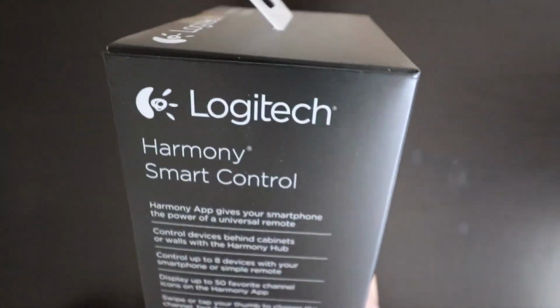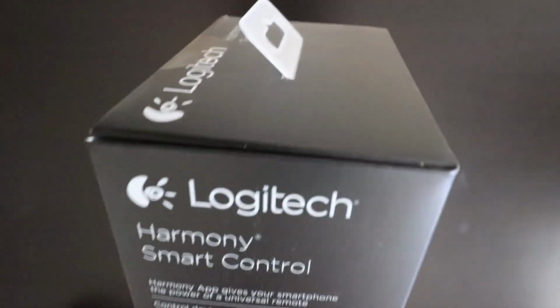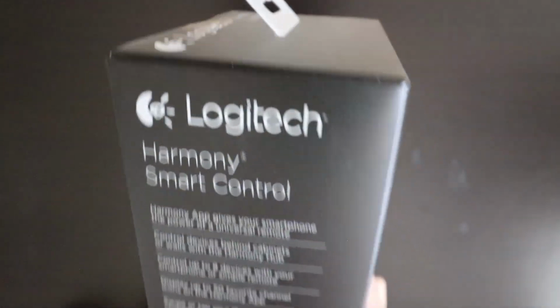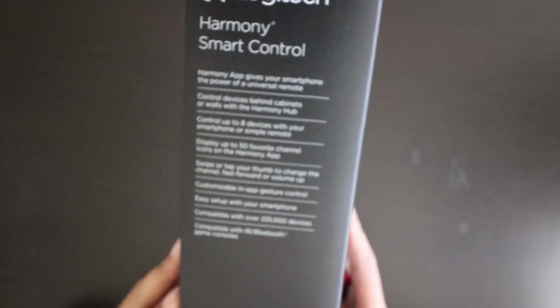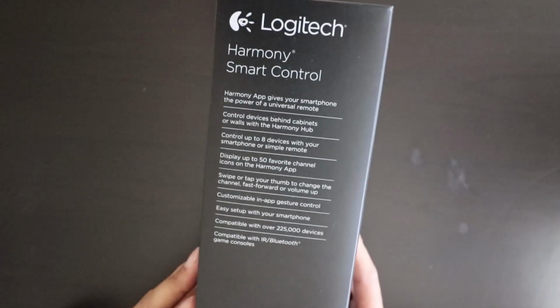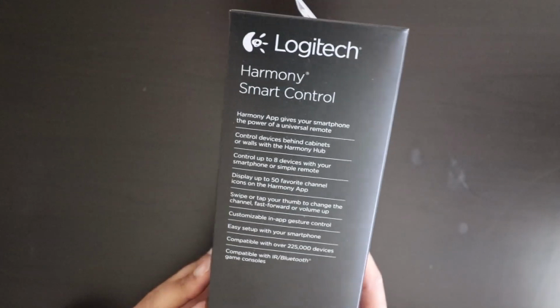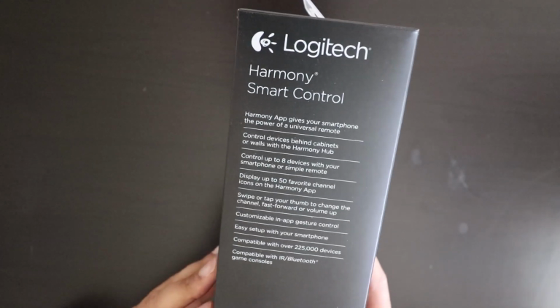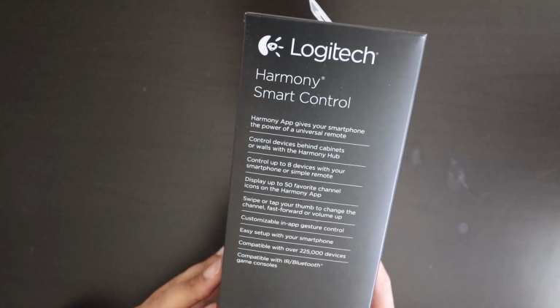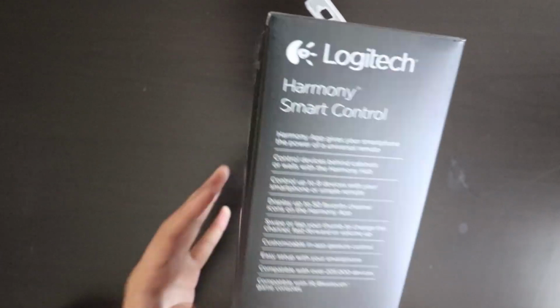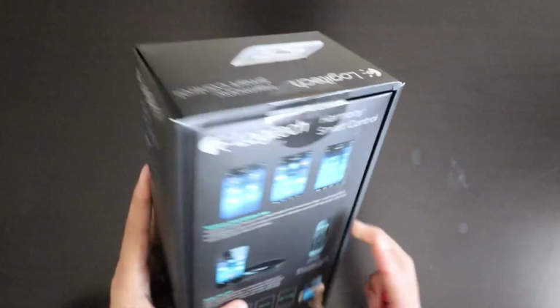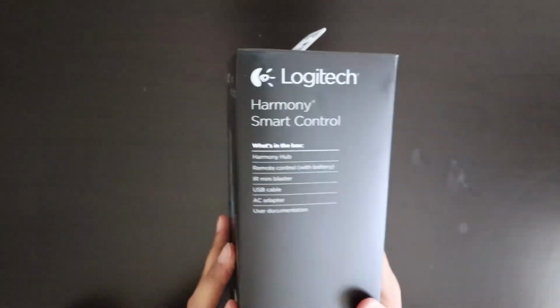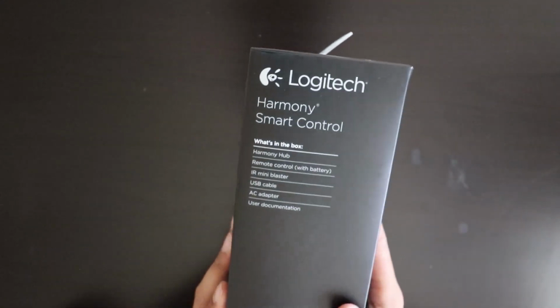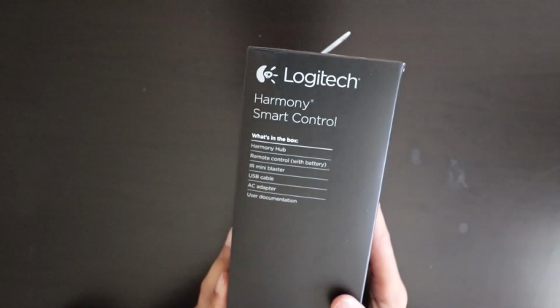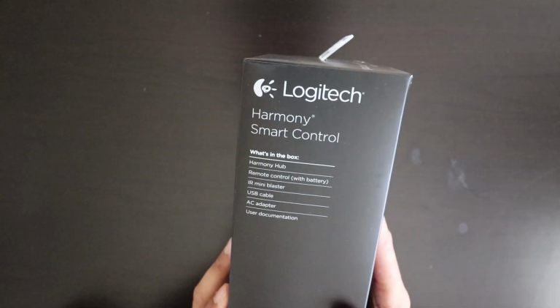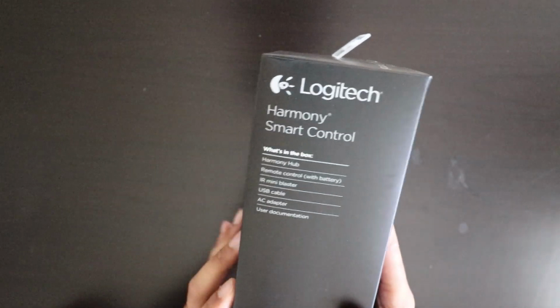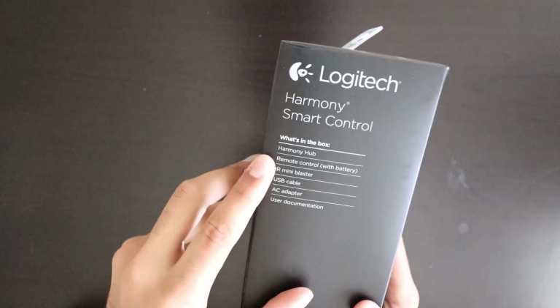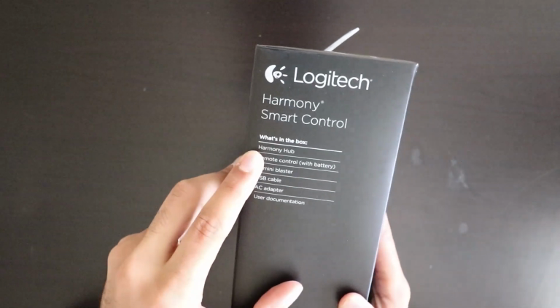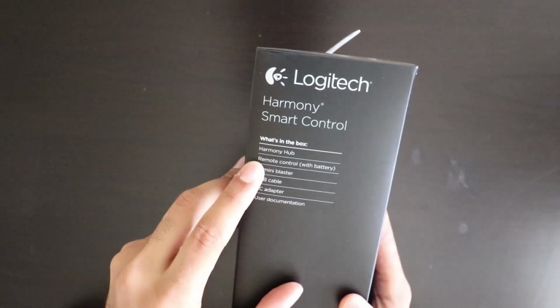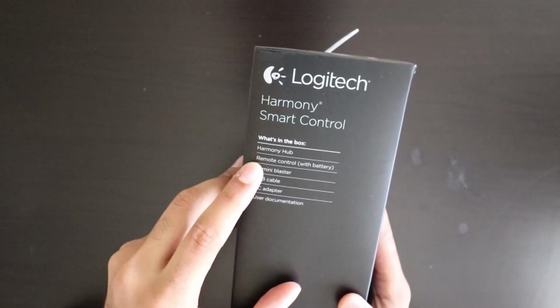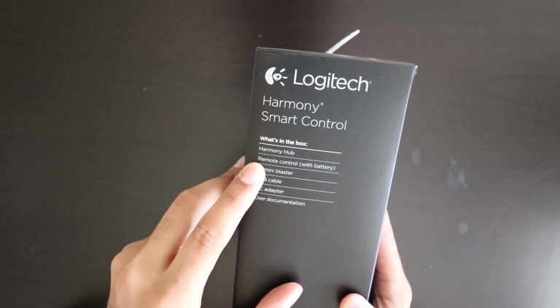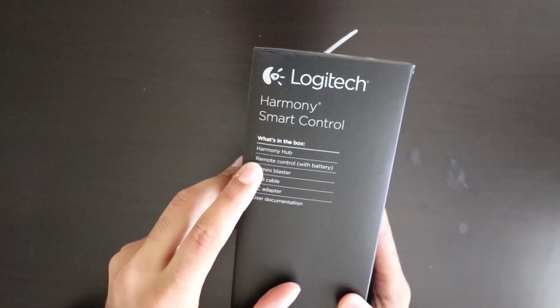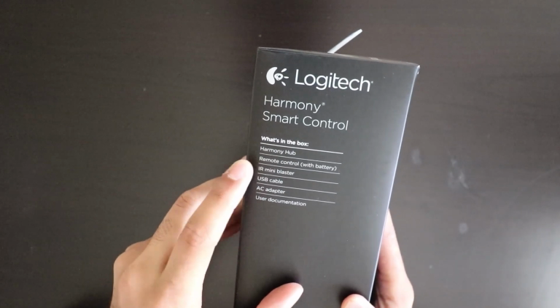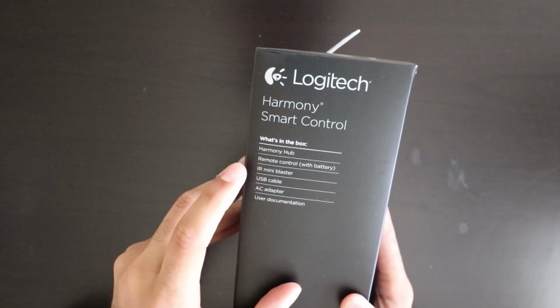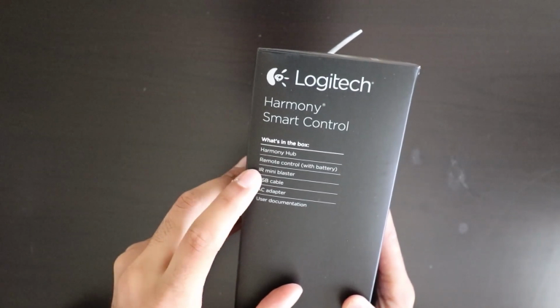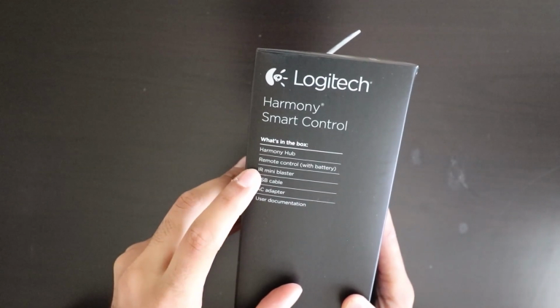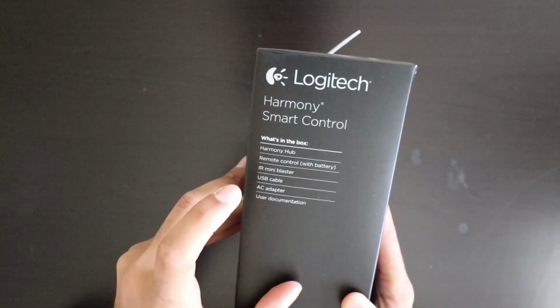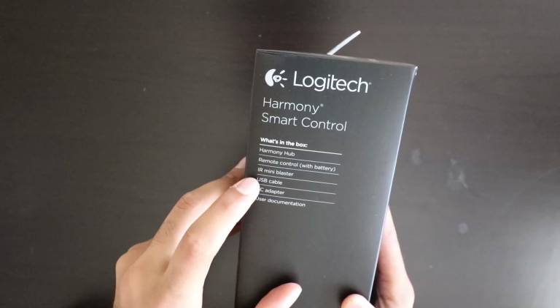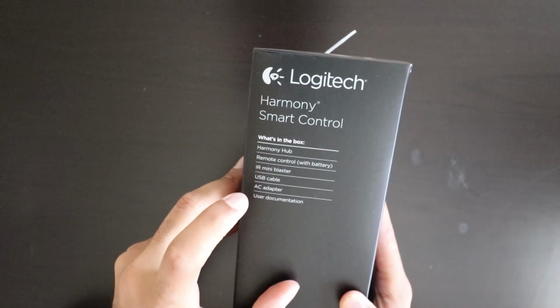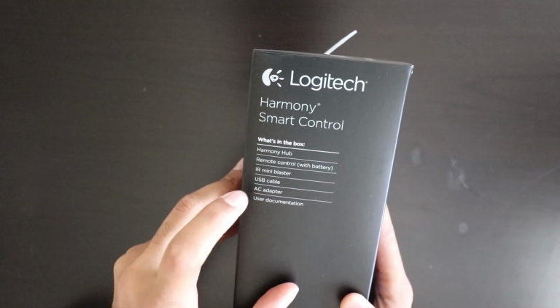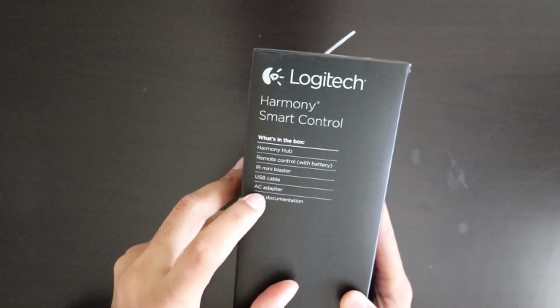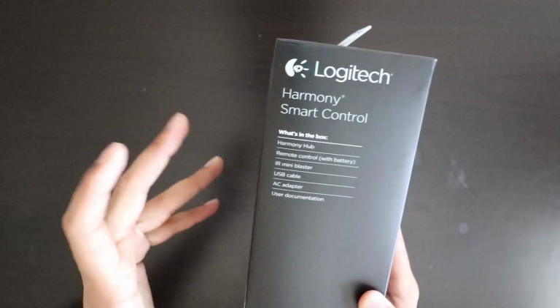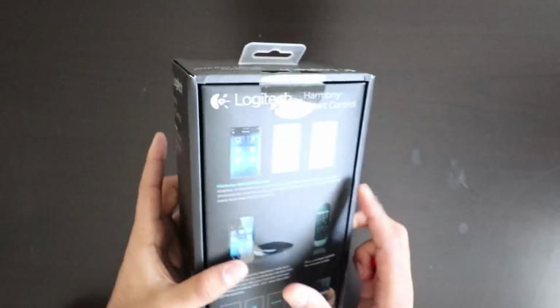What's in the box? Let's see. Harmony hub, remote control with battery, IR mini blaster, USB cable, AC adapter, user documents.